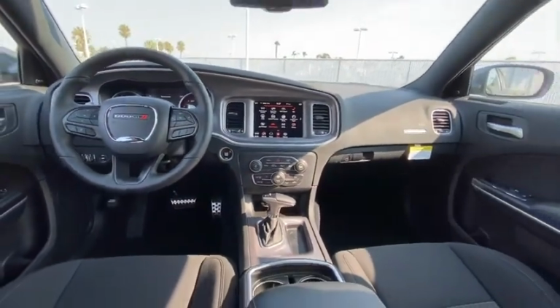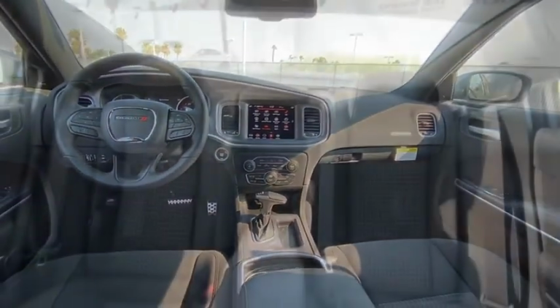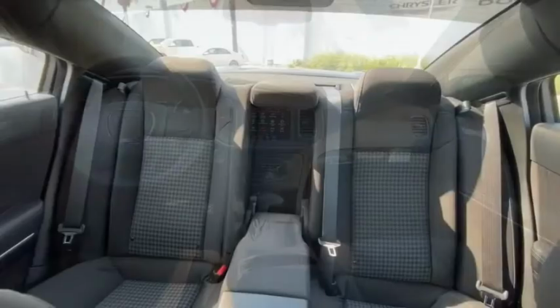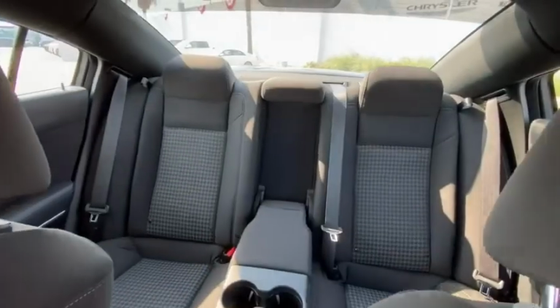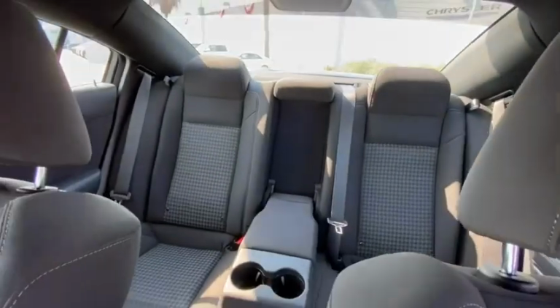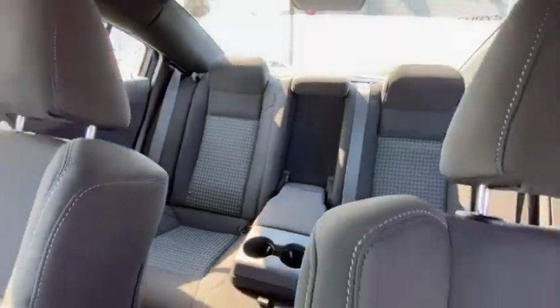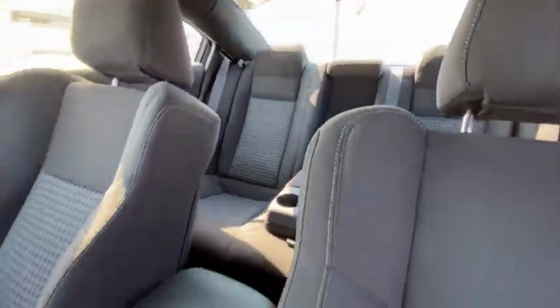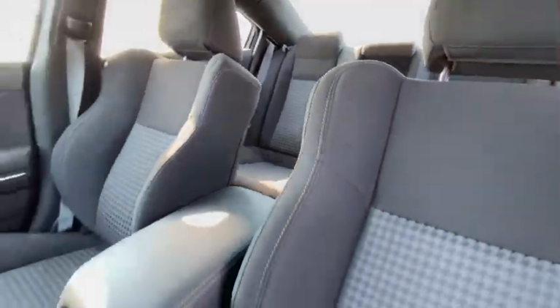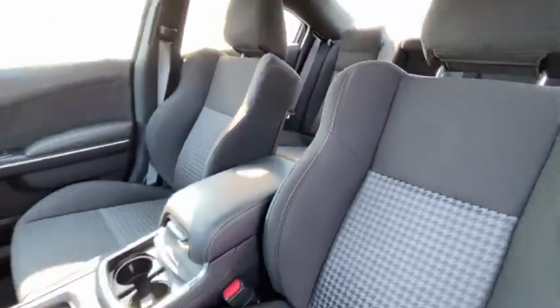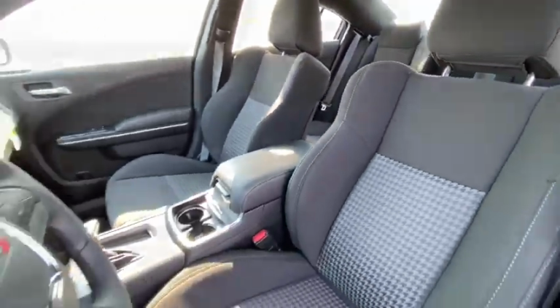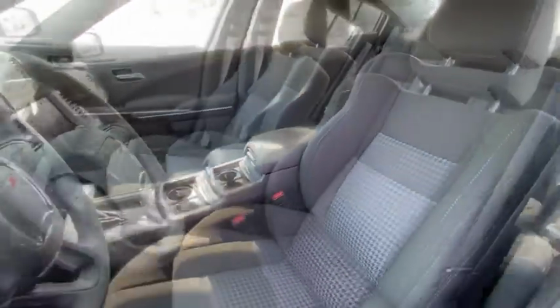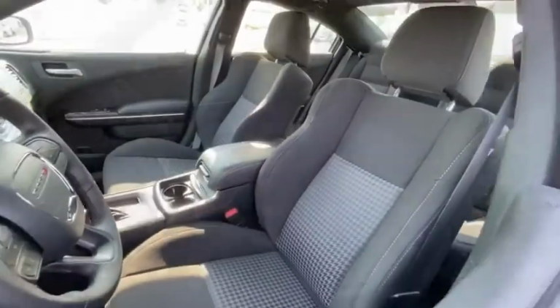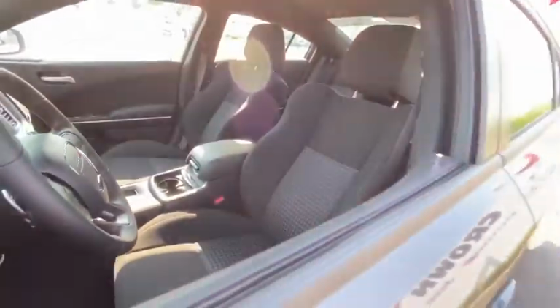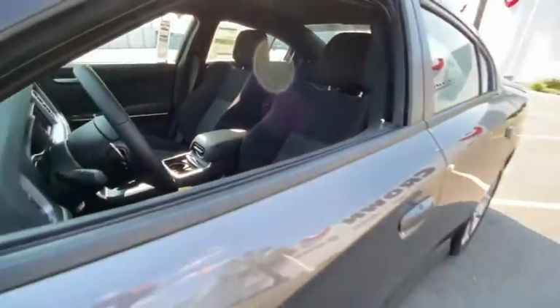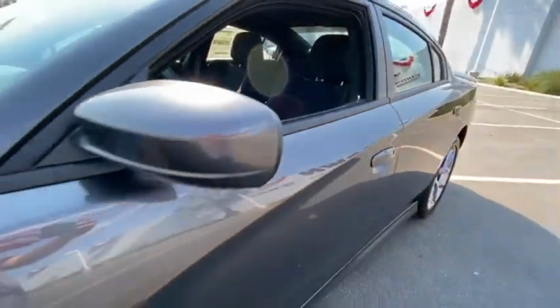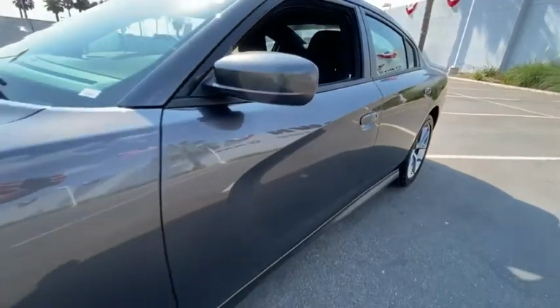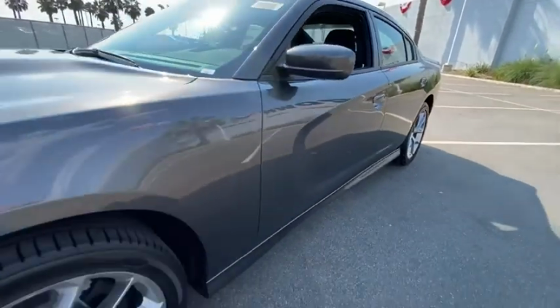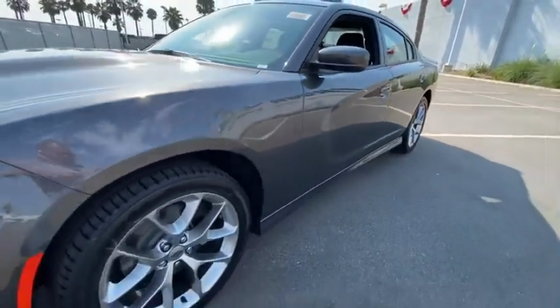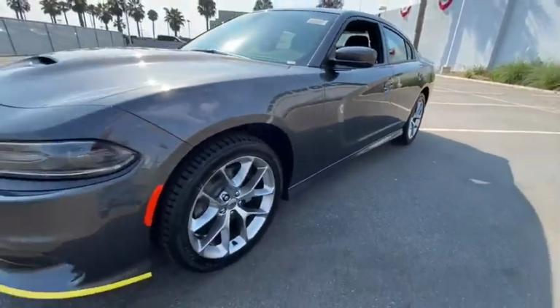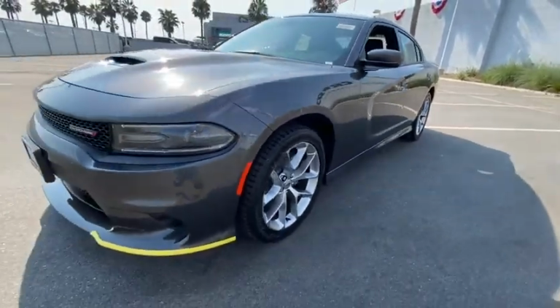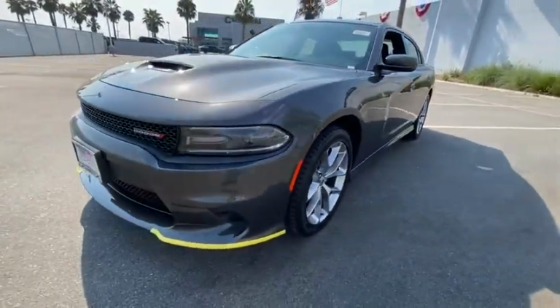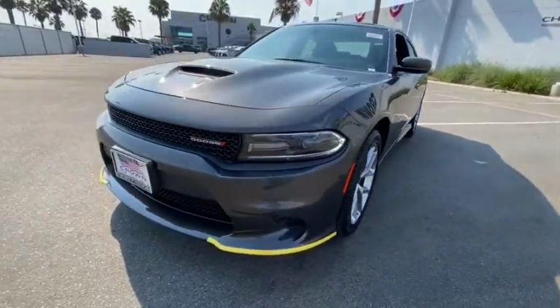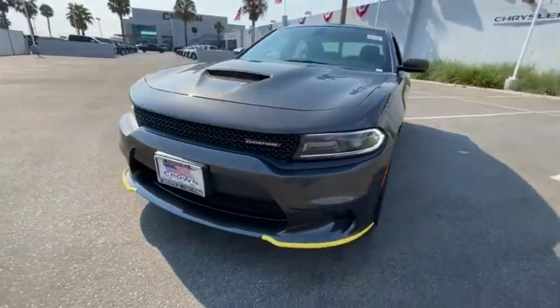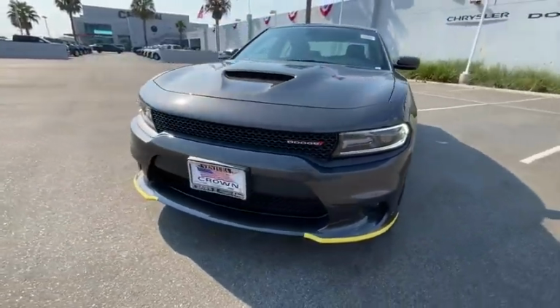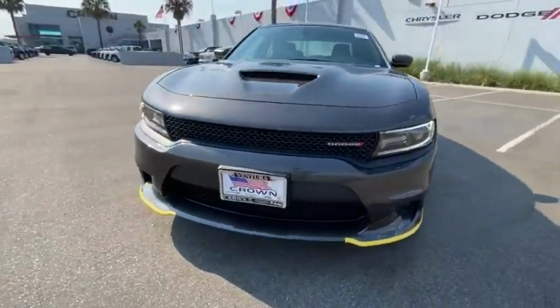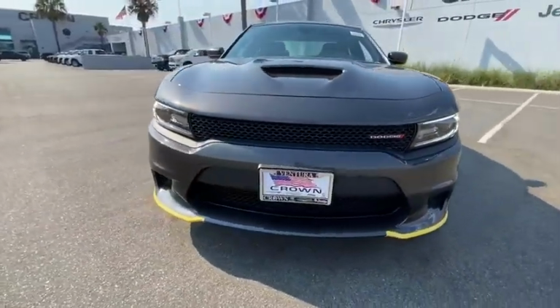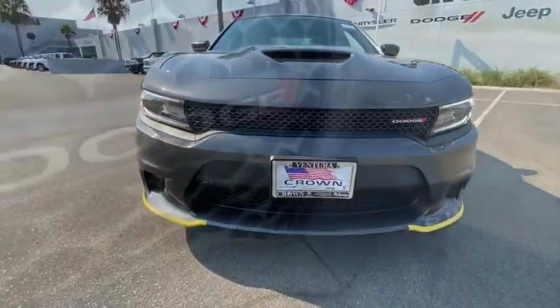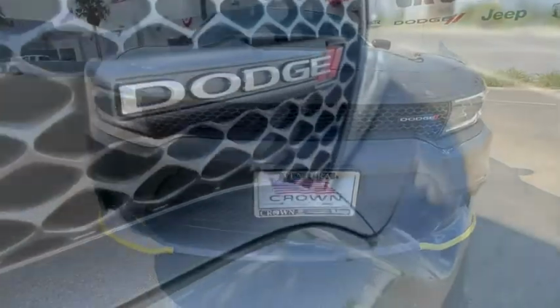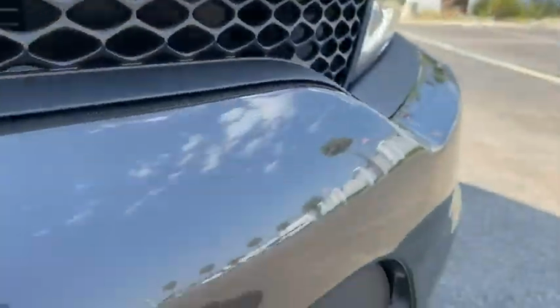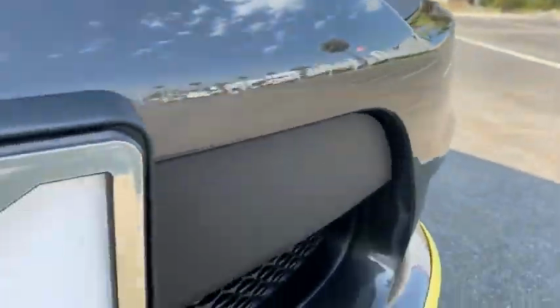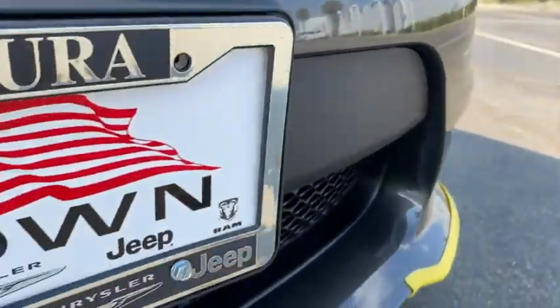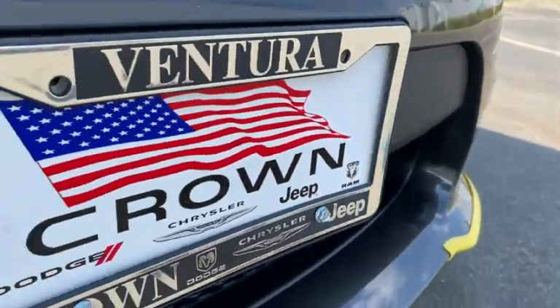Leather-wrapped steering wheel, adjustable steering wheel, power steering, aluminum wheels, four-wheel disc brakes, cruise control, auto-dimming rear-view mirror, floor mats, keyless start, rear defrost, AM-FM stereo radio.